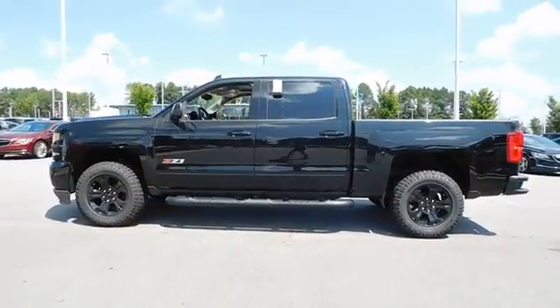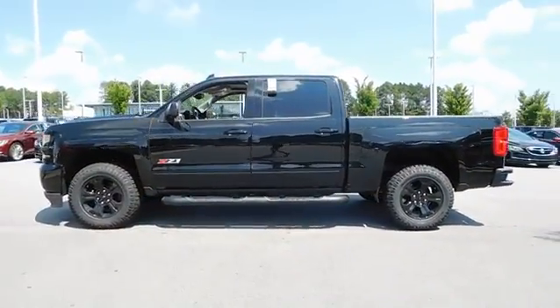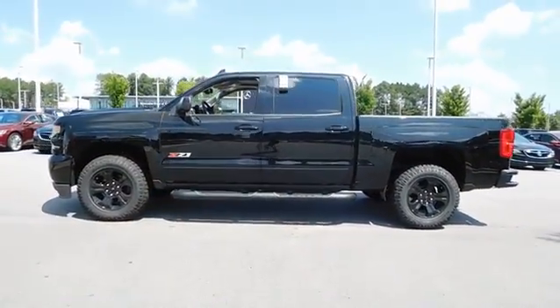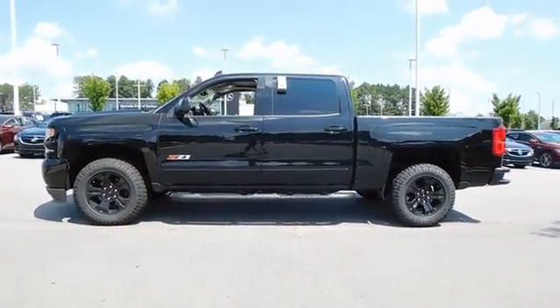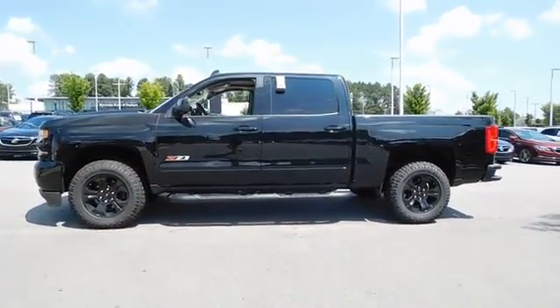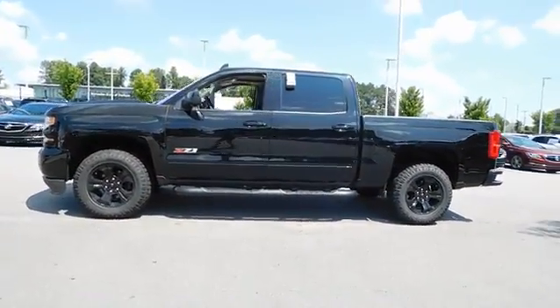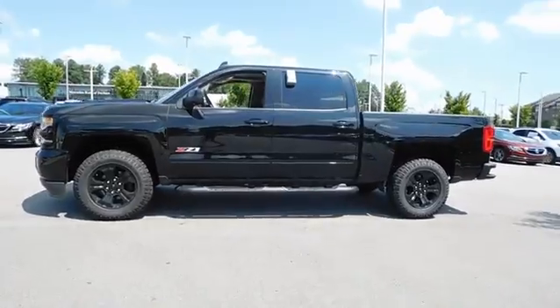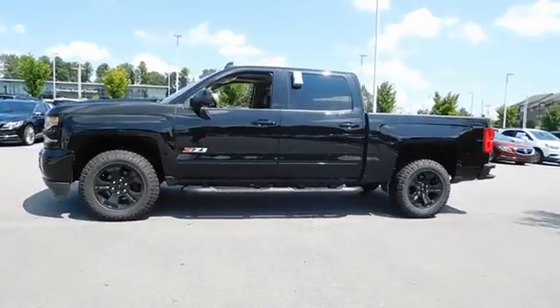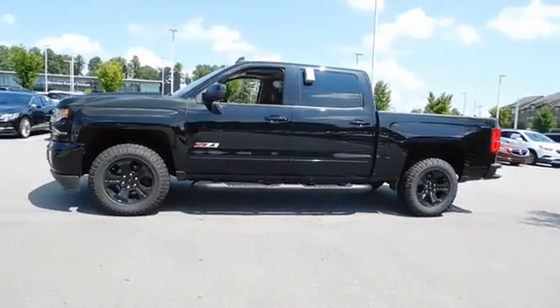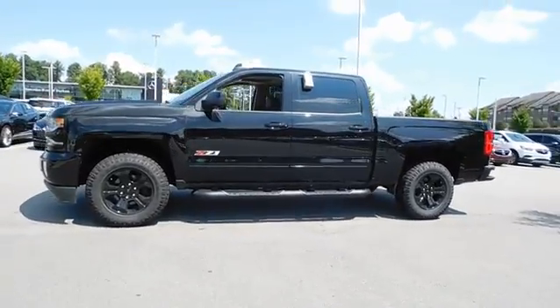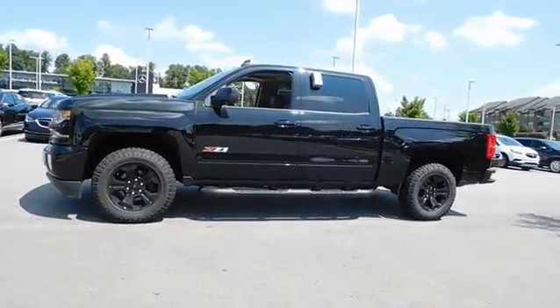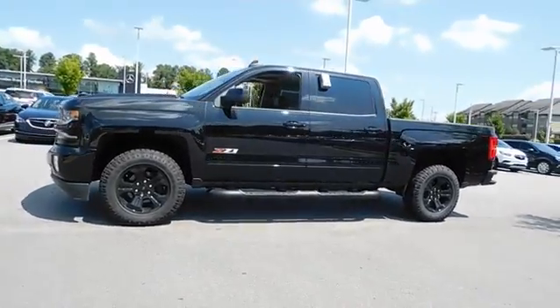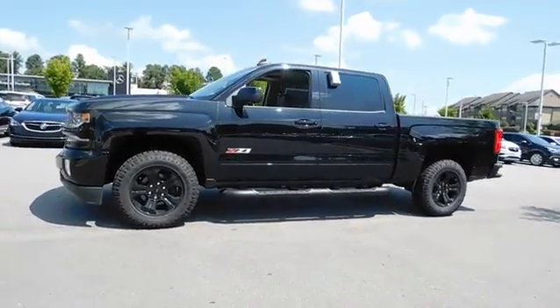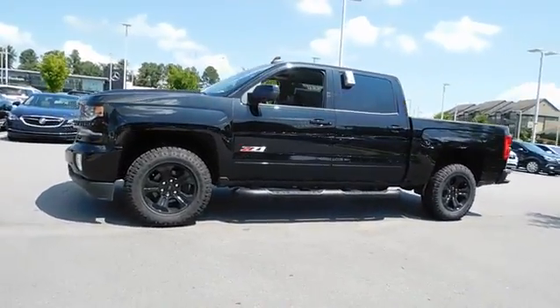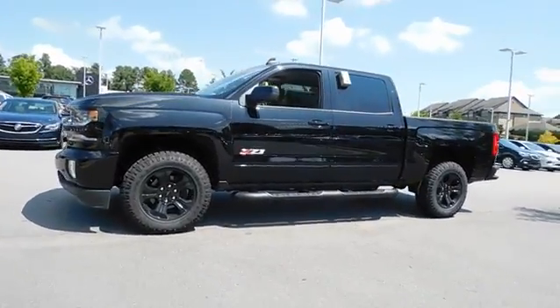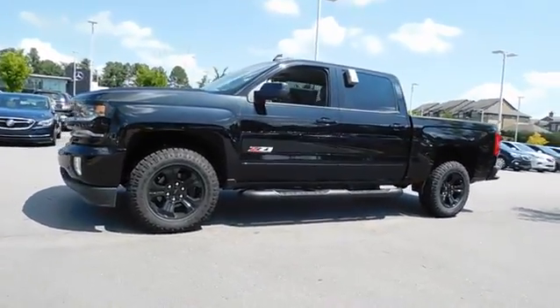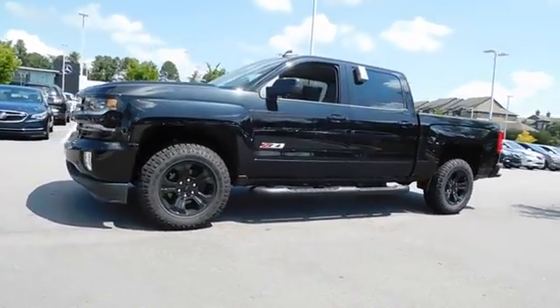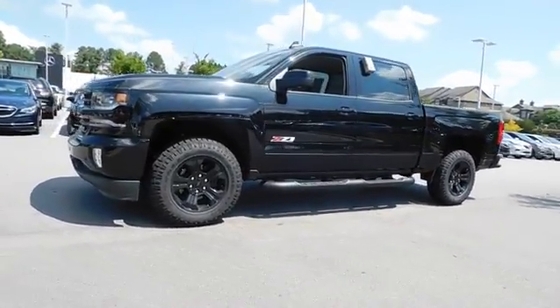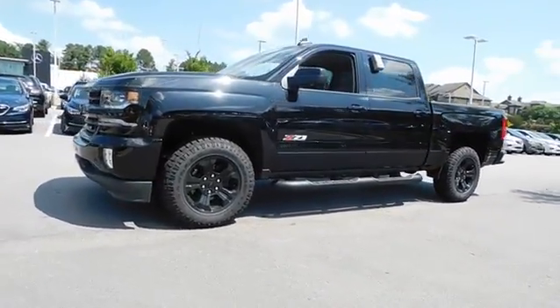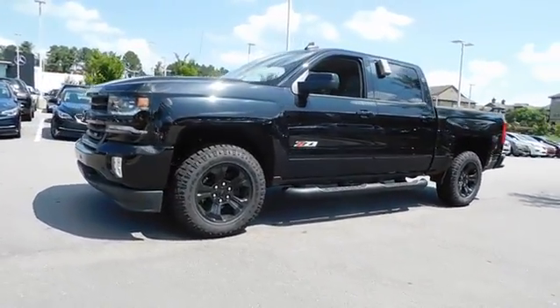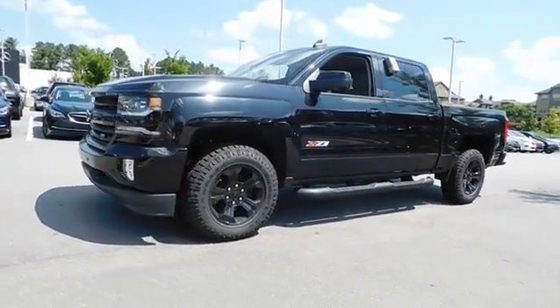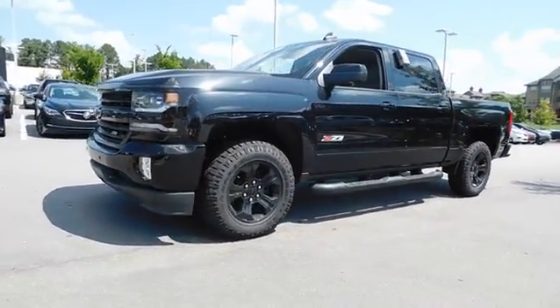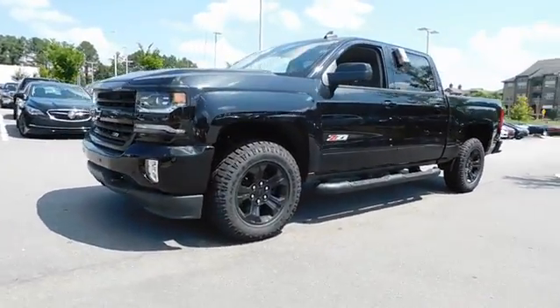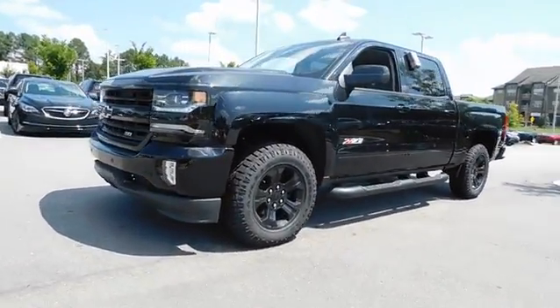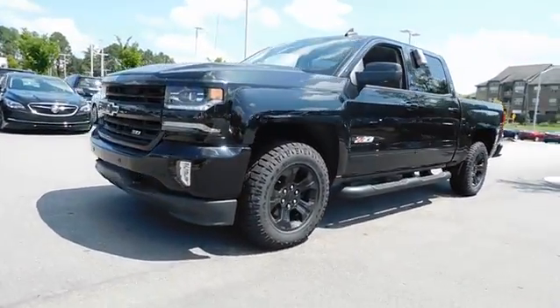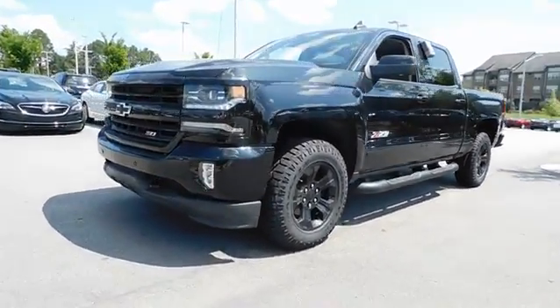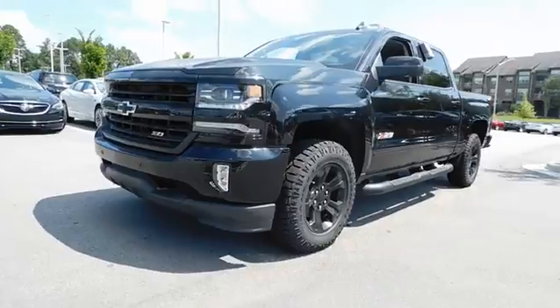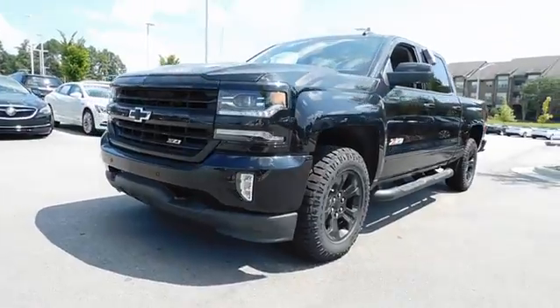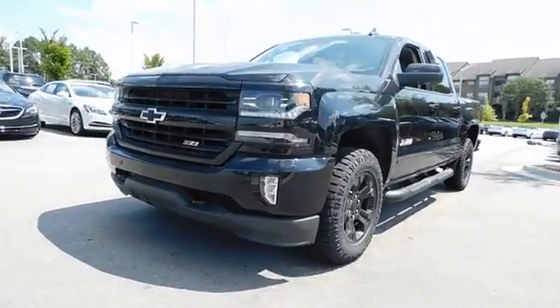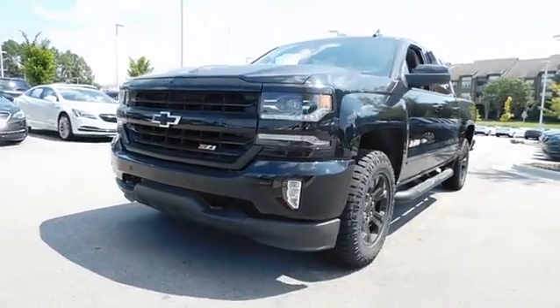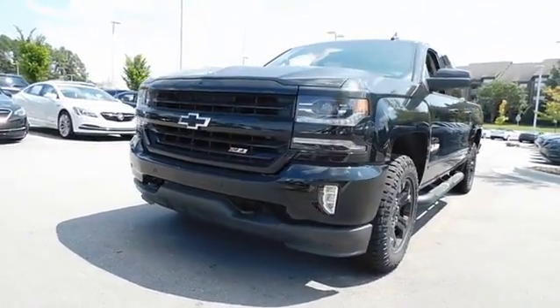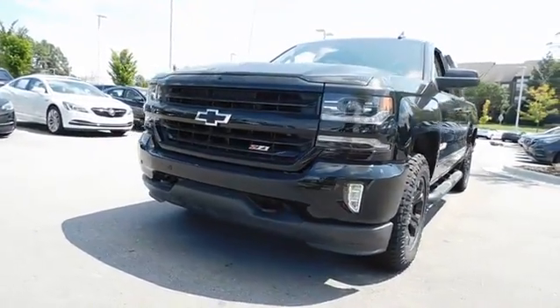Front floor mat. Universal garage door opener. Premium sound system. Rear defrost. AM FM stereo radio. Passenger airbag.